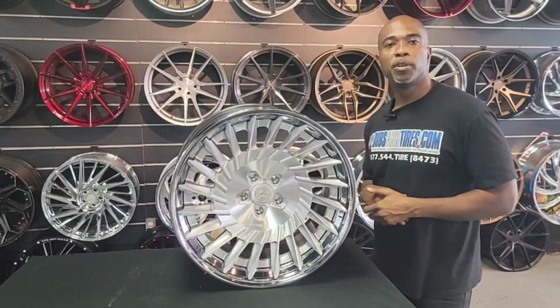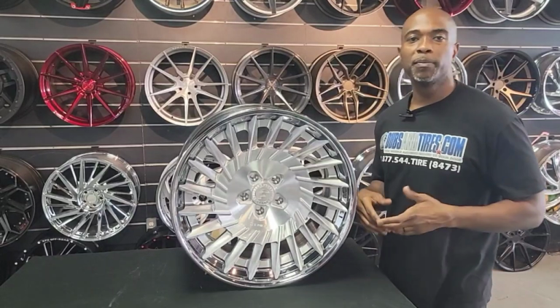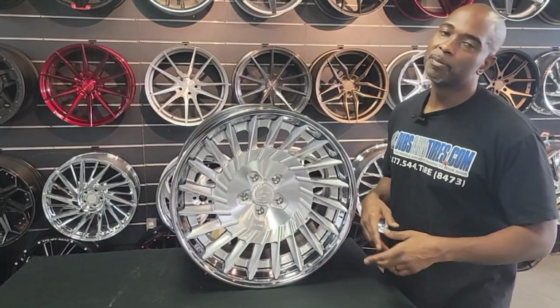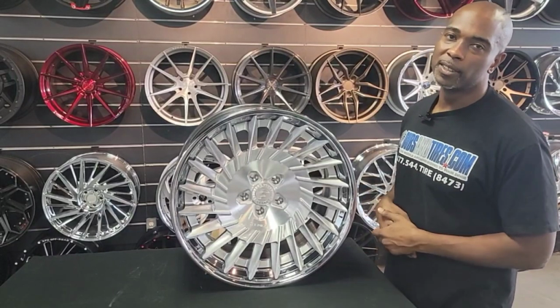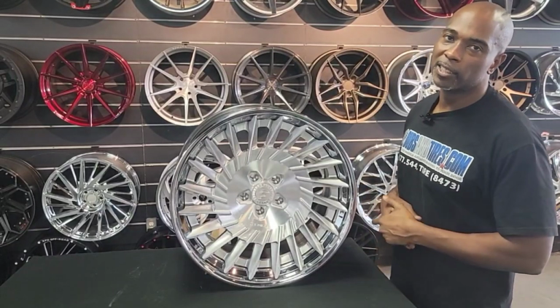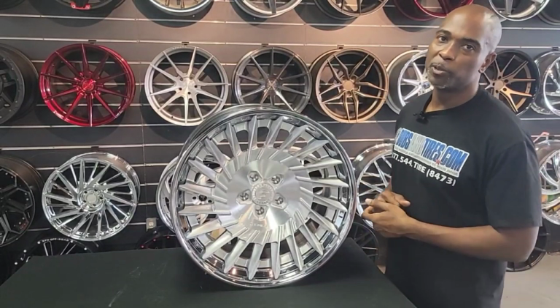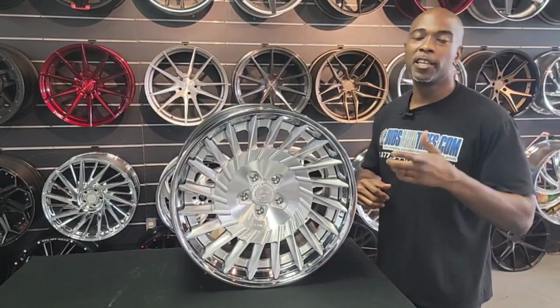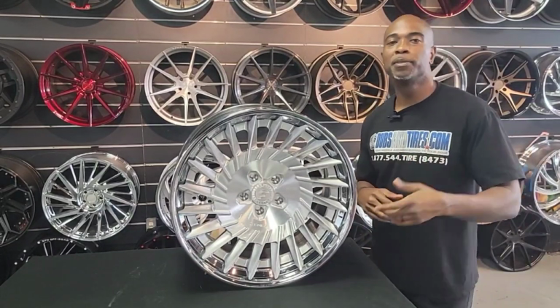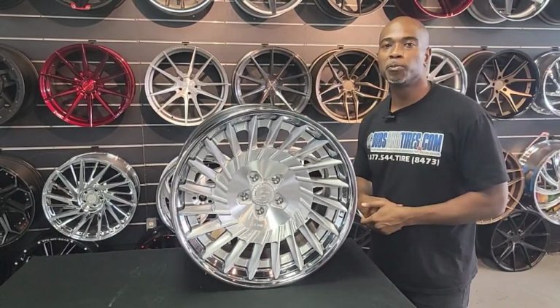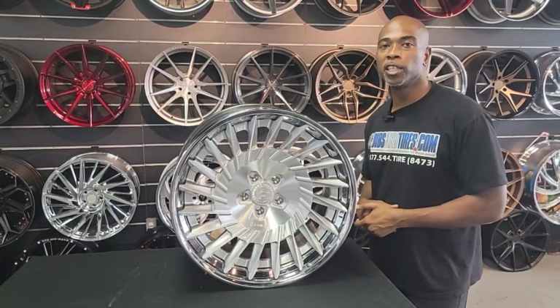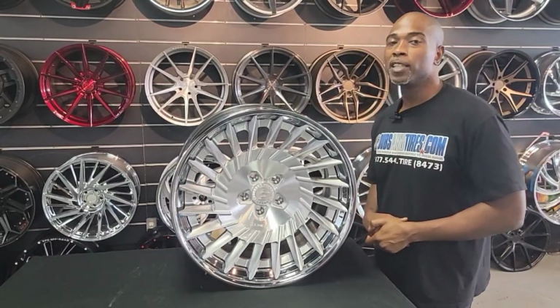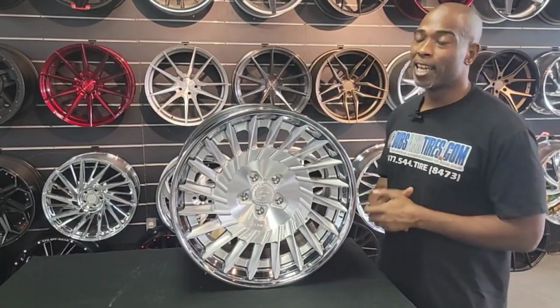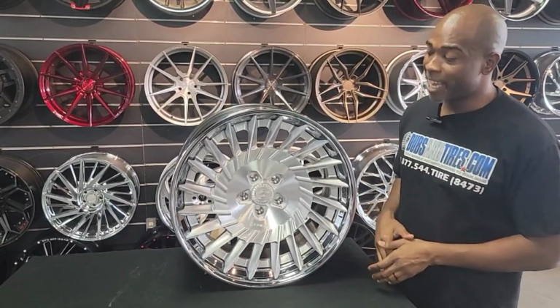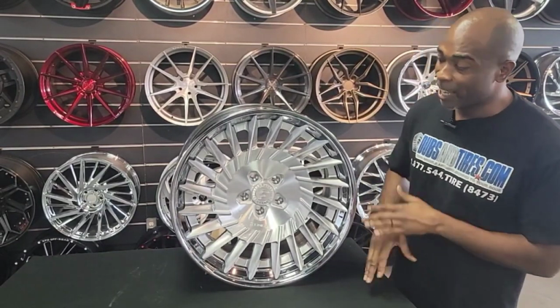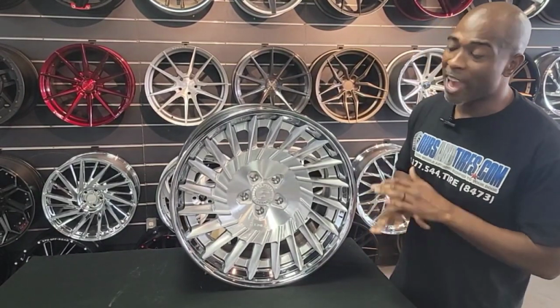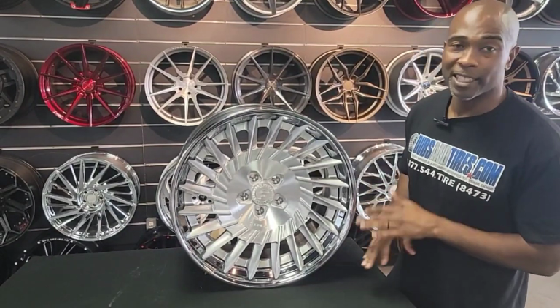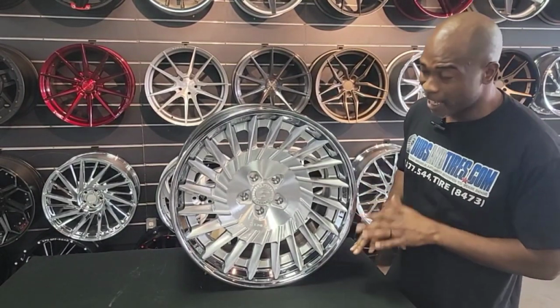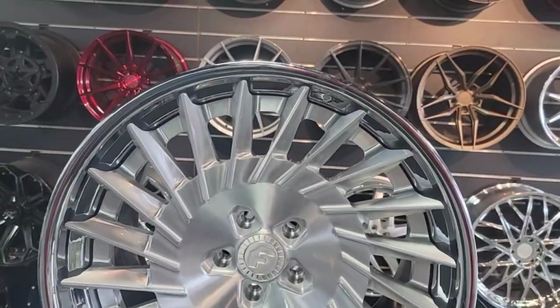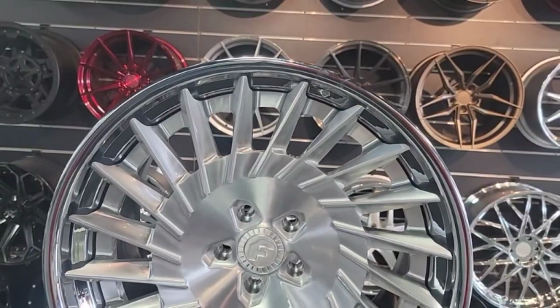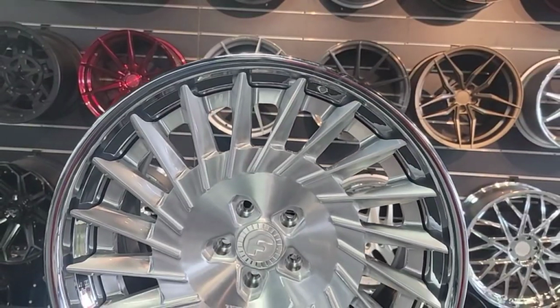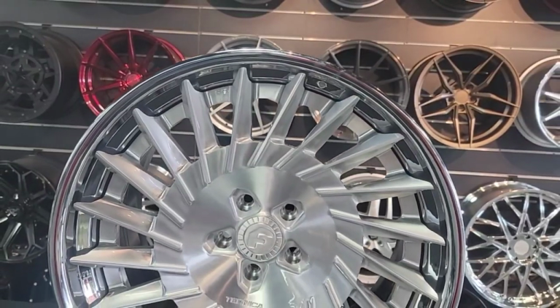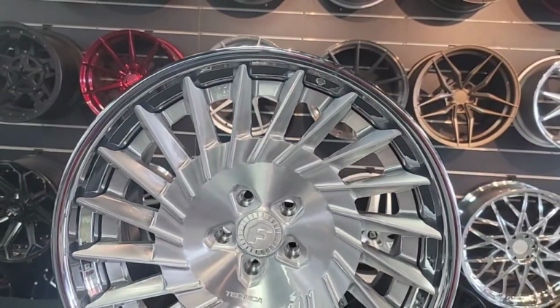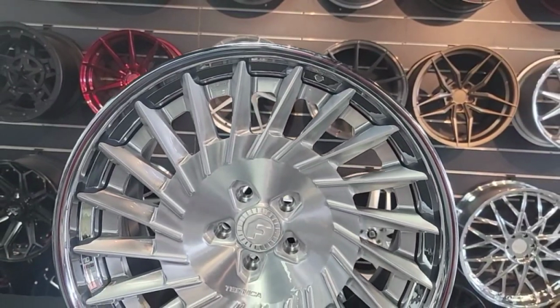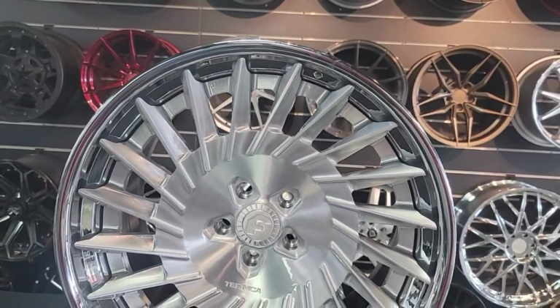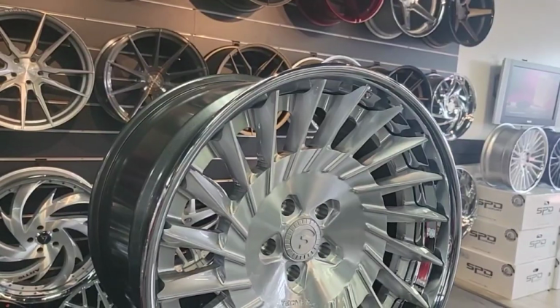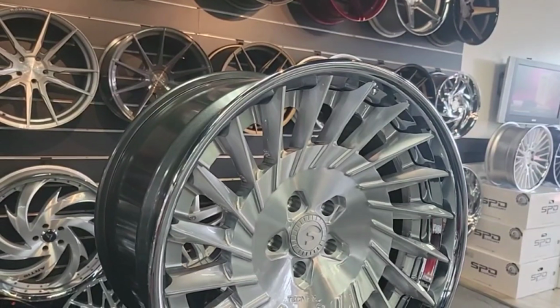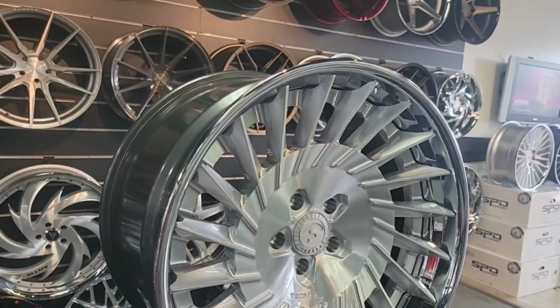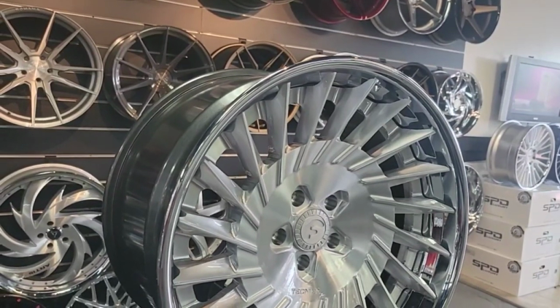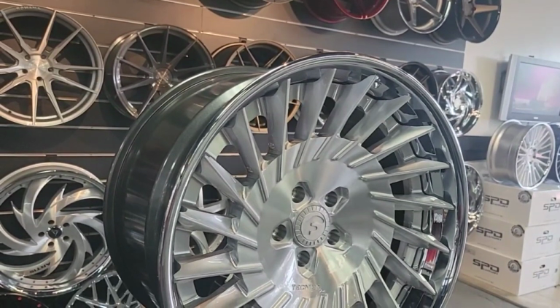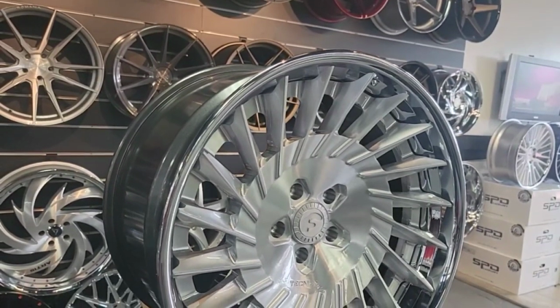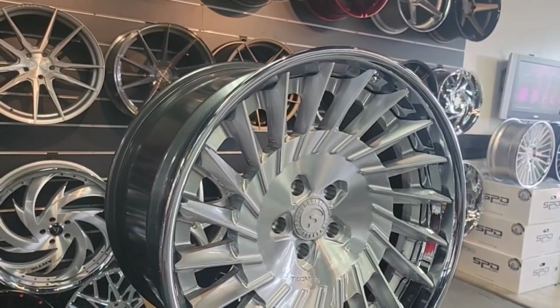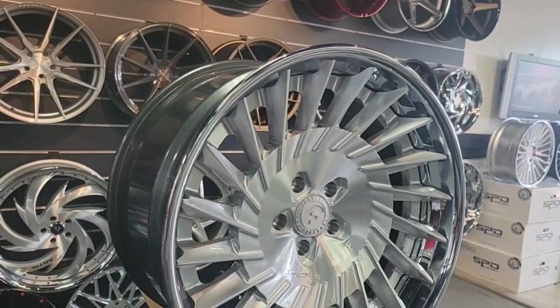It's your boy KB from Dozen Towers TV with another episode of Wheel Love. Today we got a fabulous ass wheel. This is the Forgiato Technica 3.4. This is a bad ass wheel.